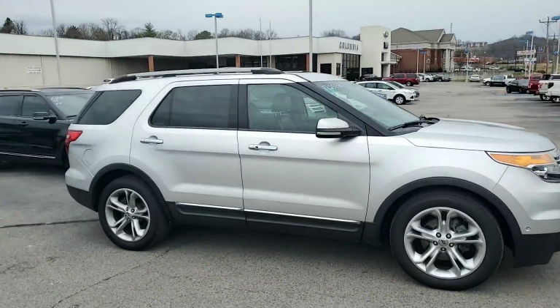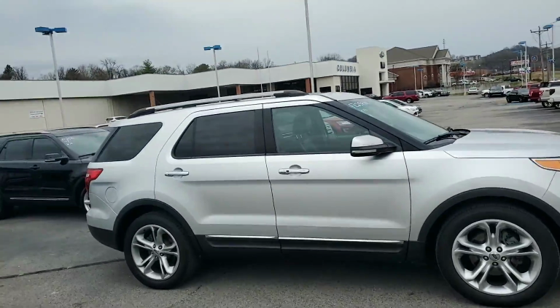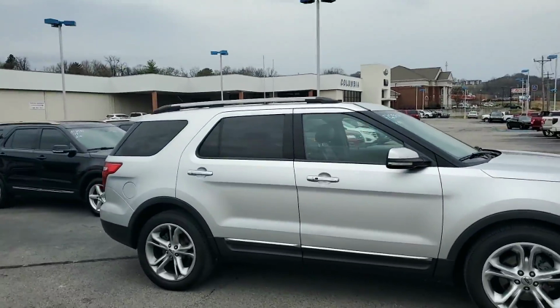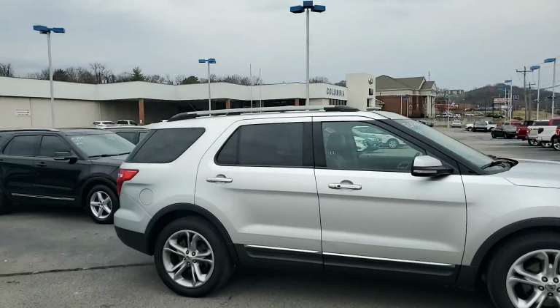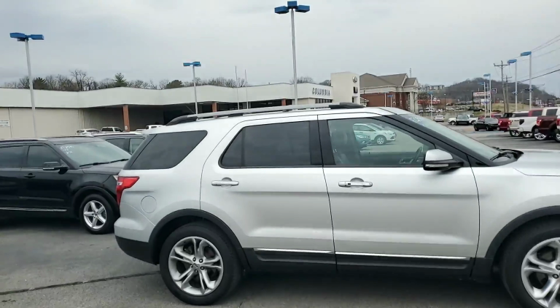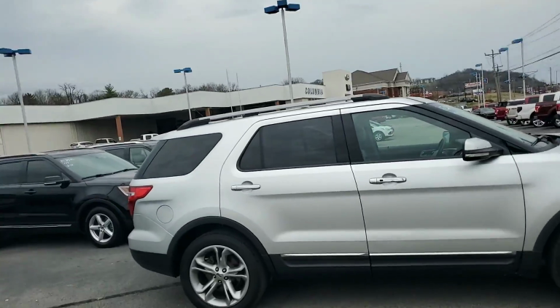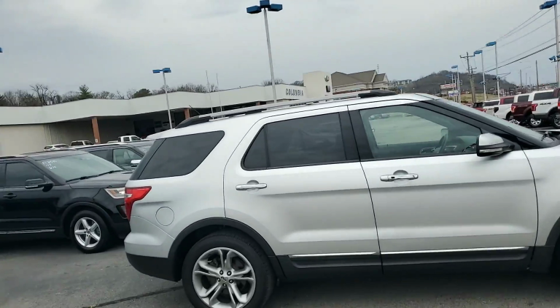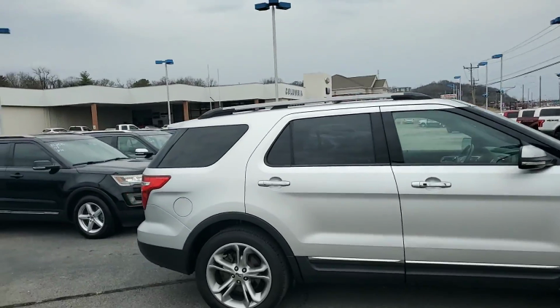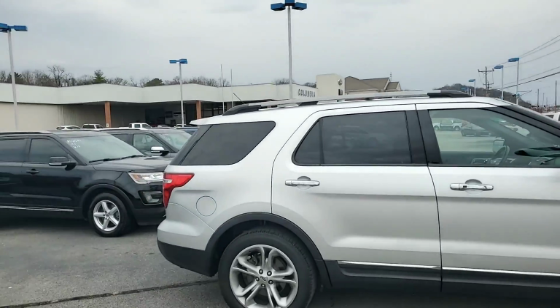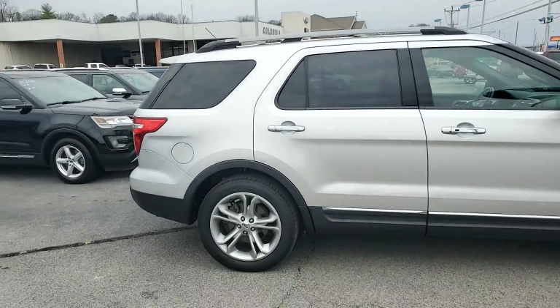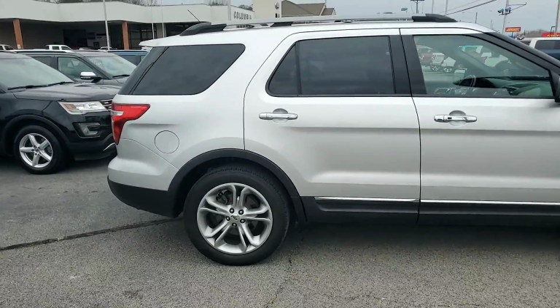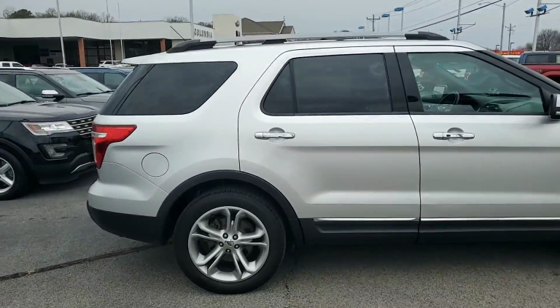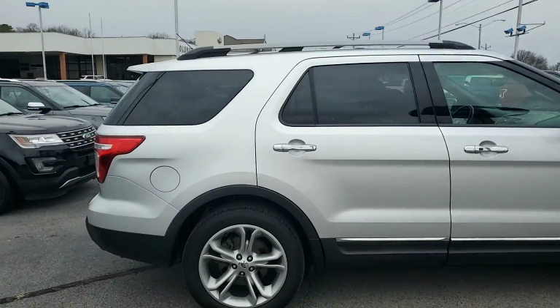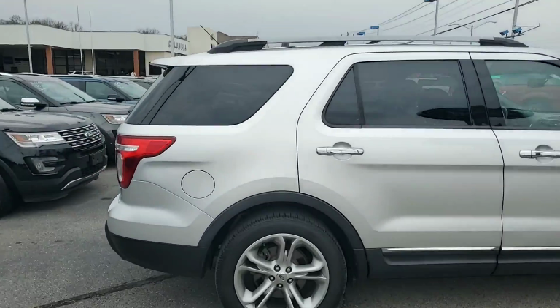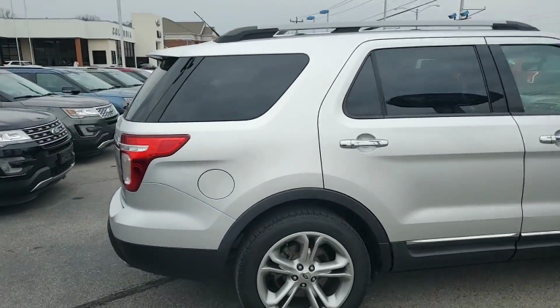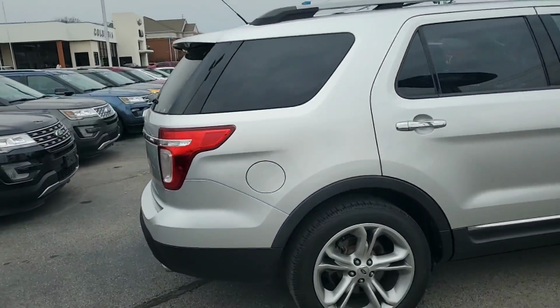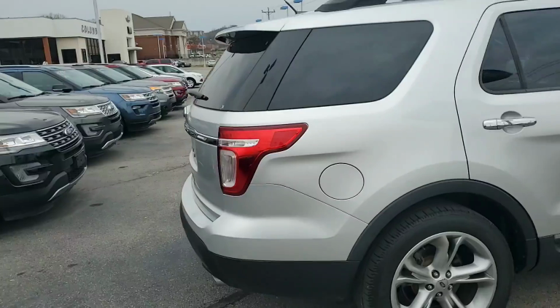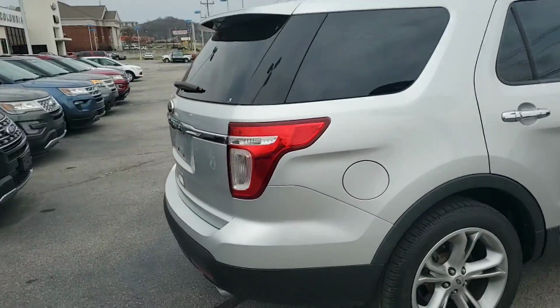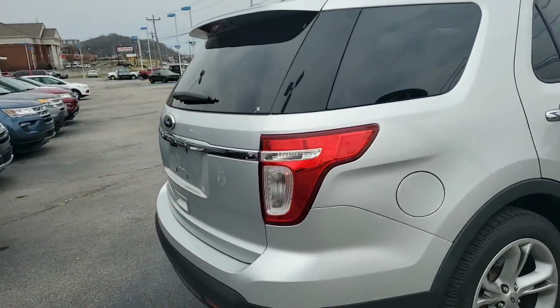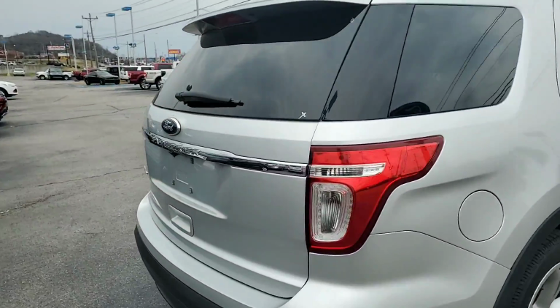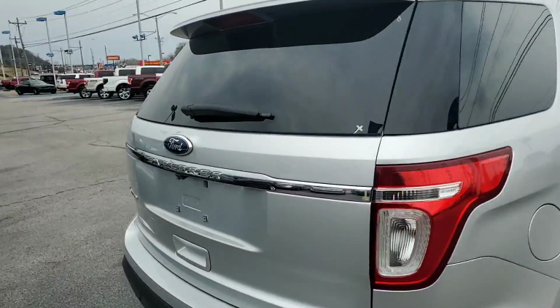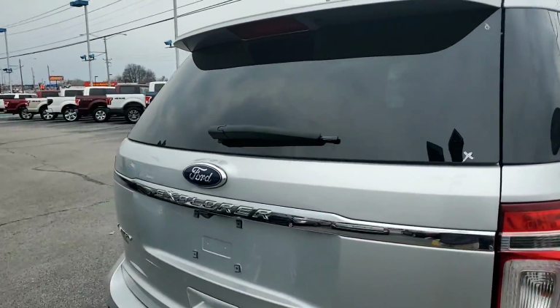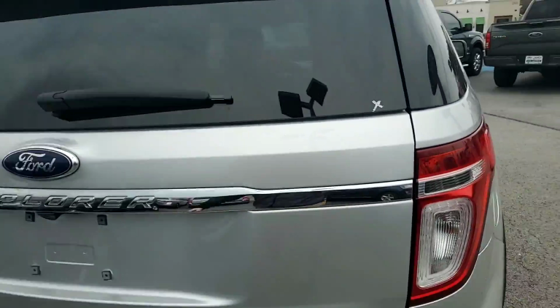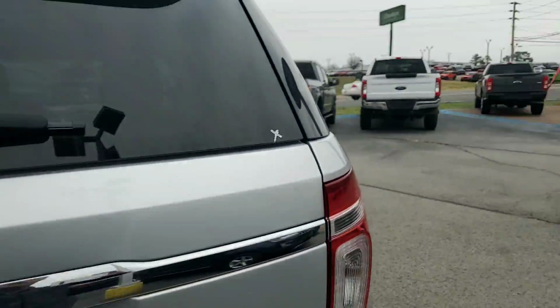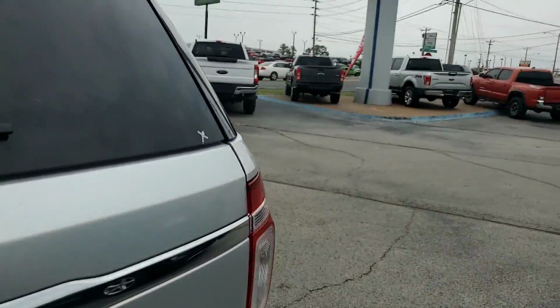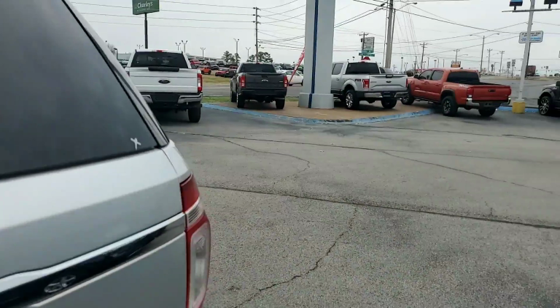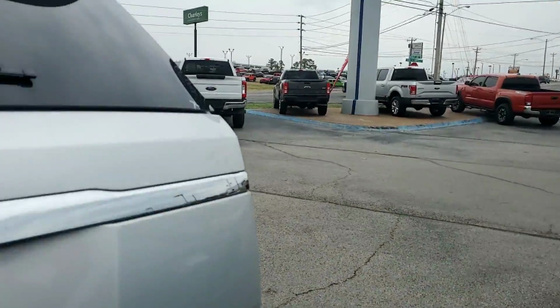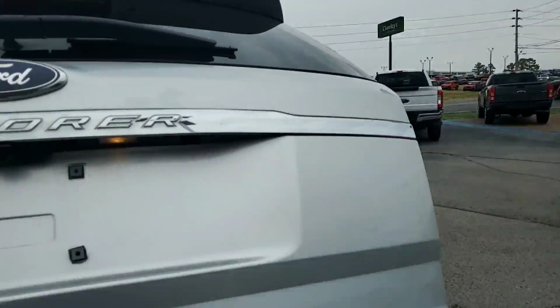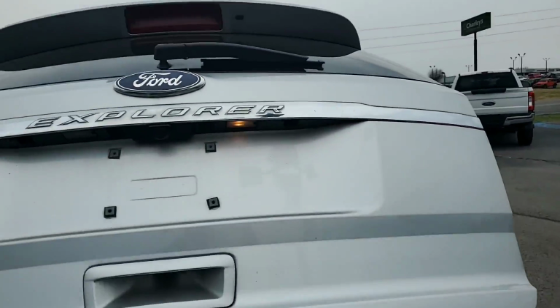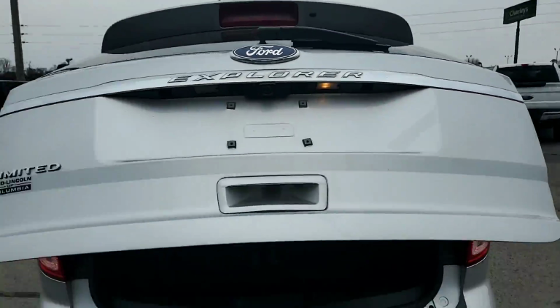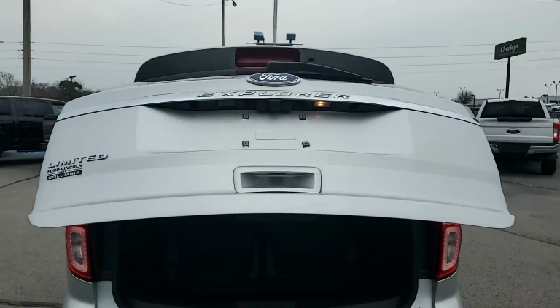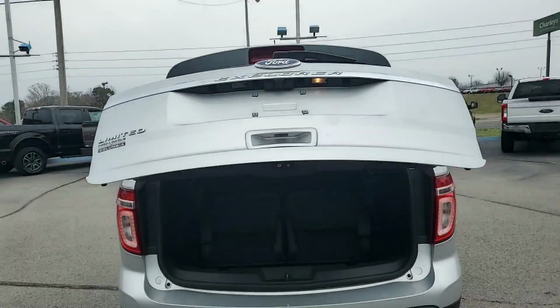This vehicle is outstanding. It's got all your bells and whistles that you could ever think of on it, and the price on it is ridiculous — the price on it is so low. I'm going to go over a couple of the awesome bells and whistles that this vehicle does have.